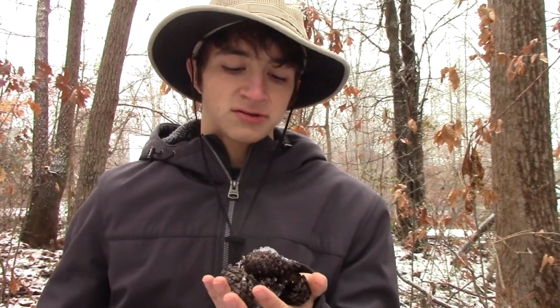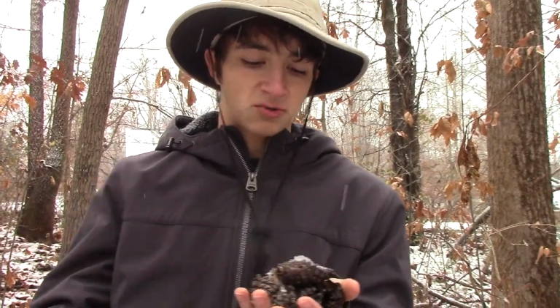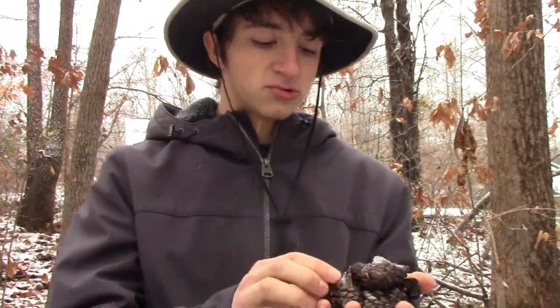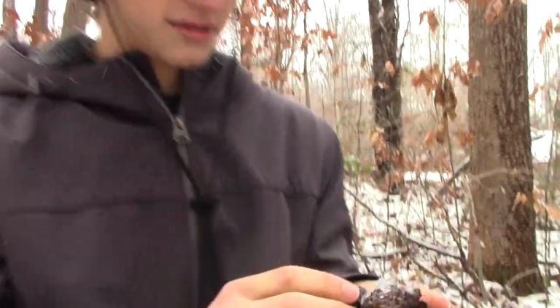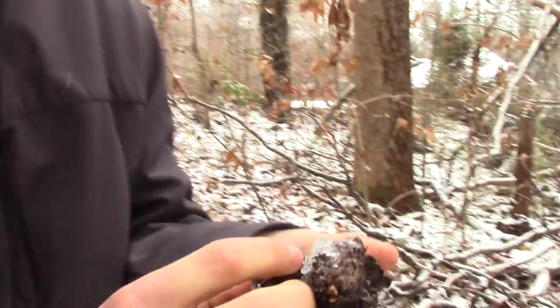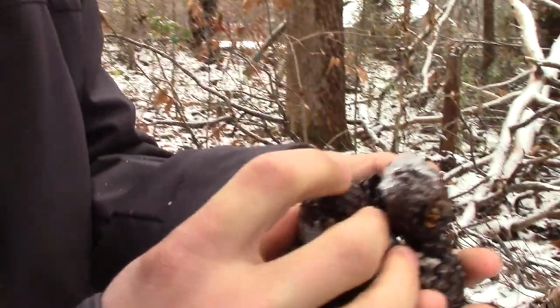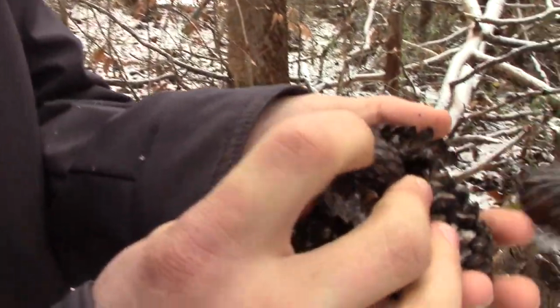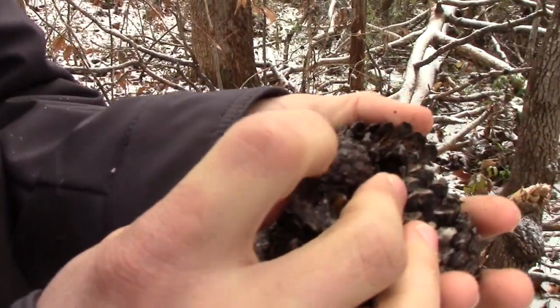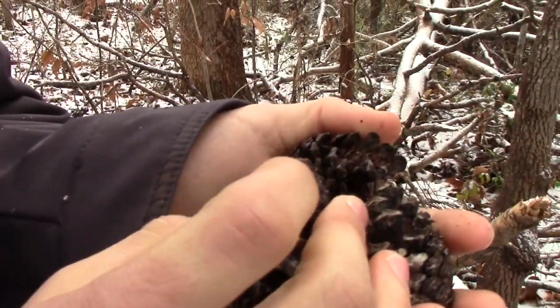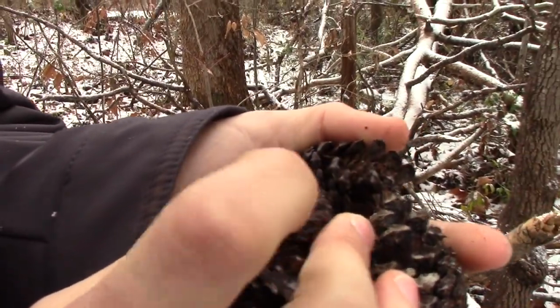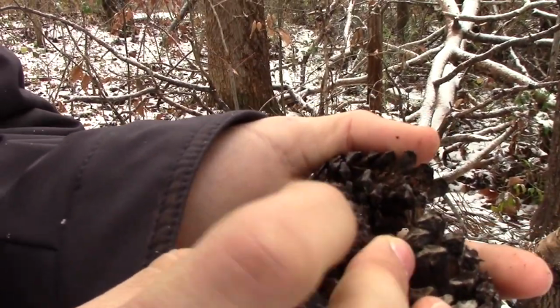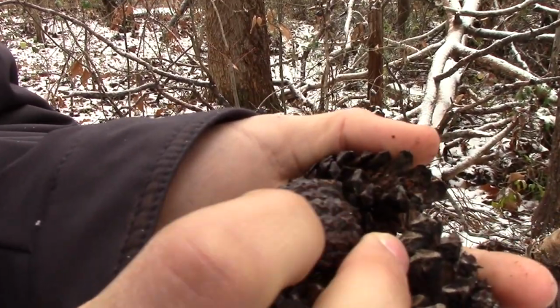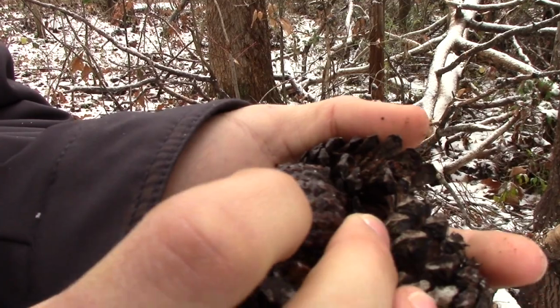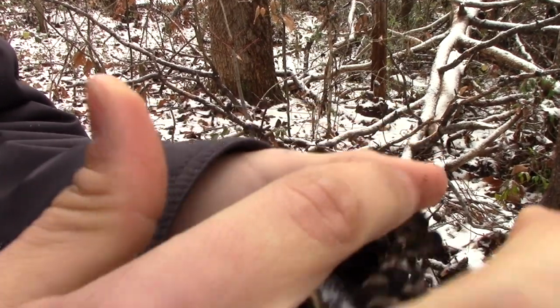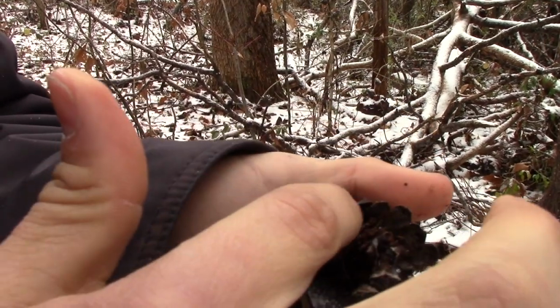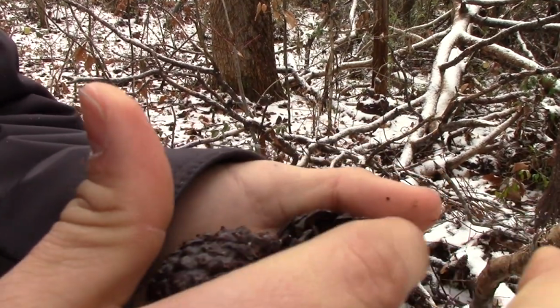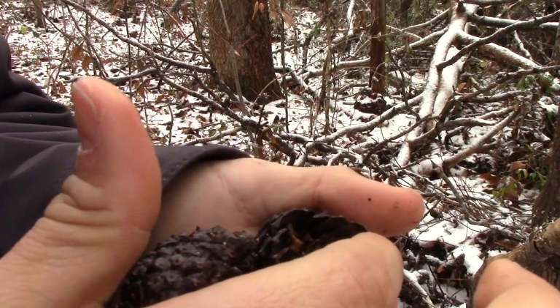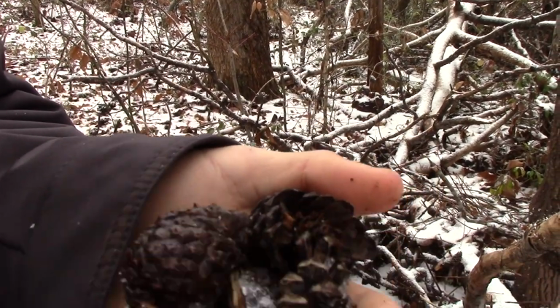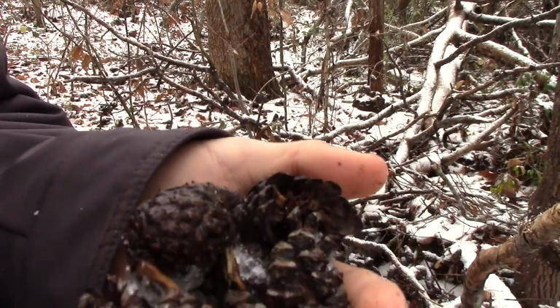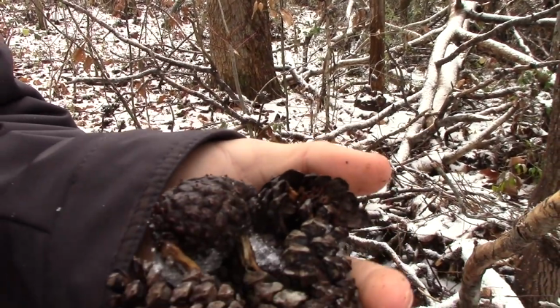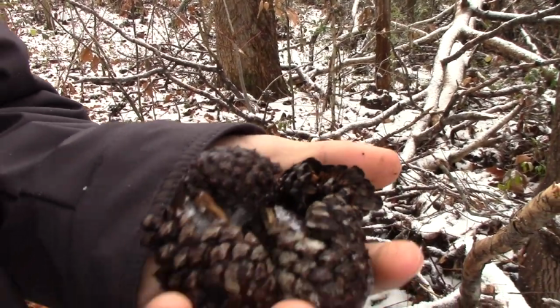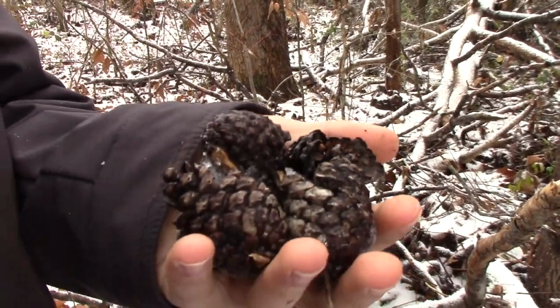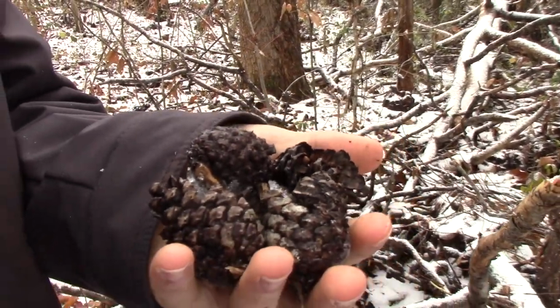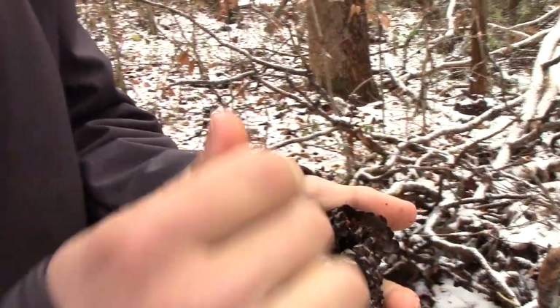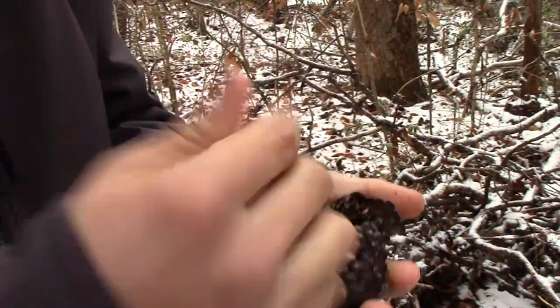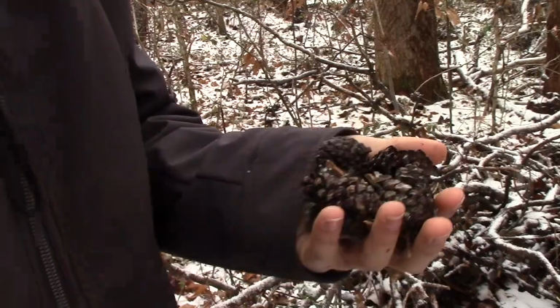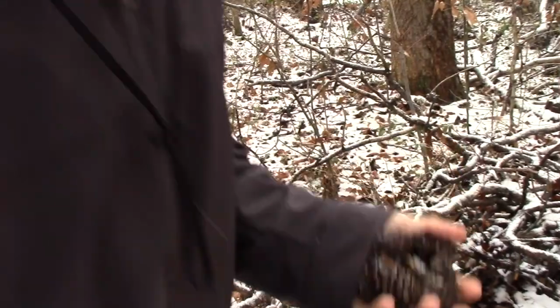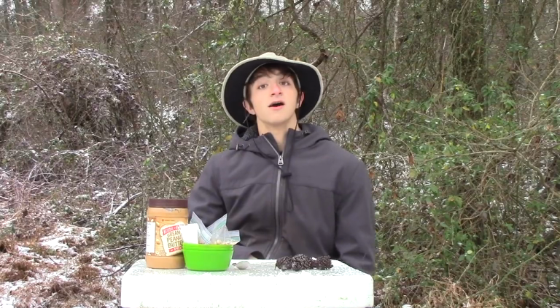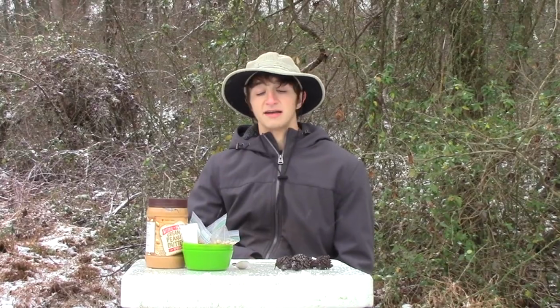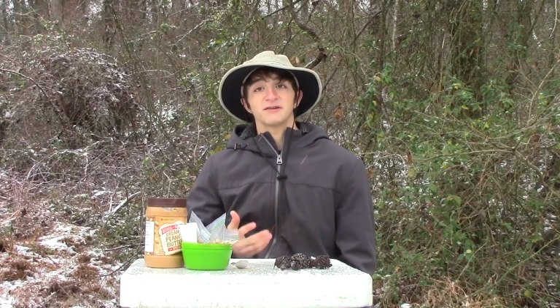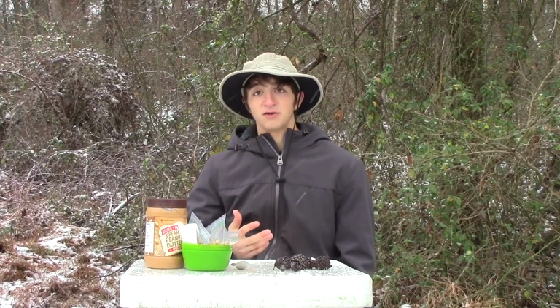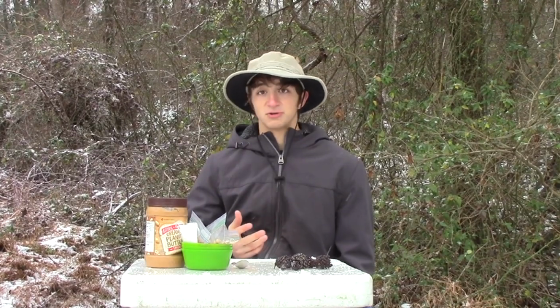Some of them are still closed, like this — you see the scales are locked together. That means there are still pine nuts in this one, but others like this have already been eaten by squirrels. So some birds might actually get pine nuts out of these. Alright guys, we finally have all the materials.